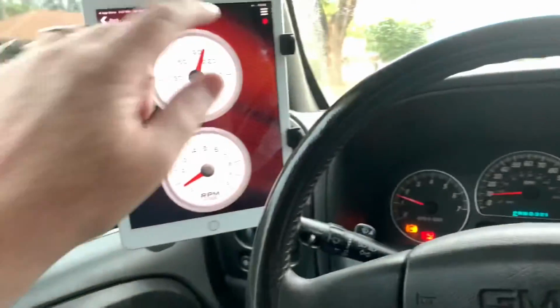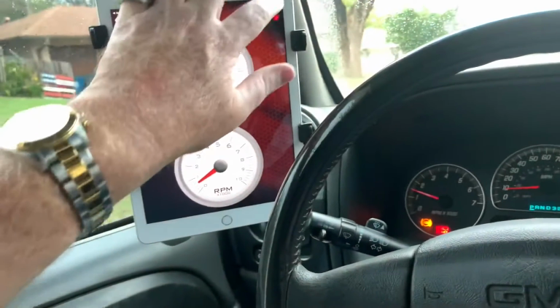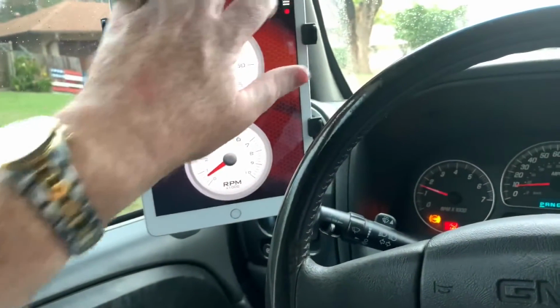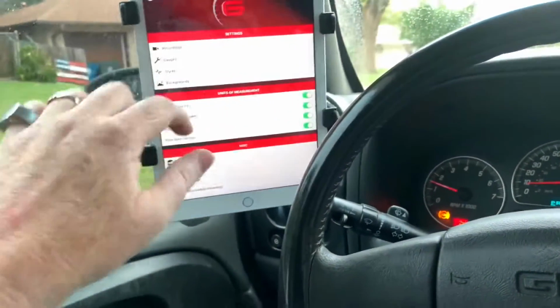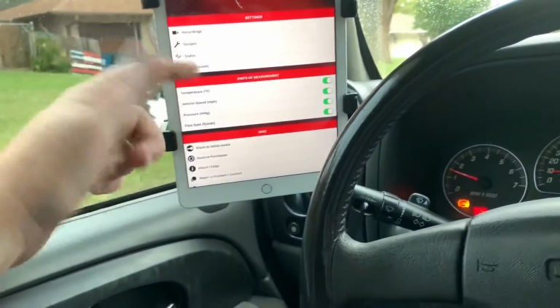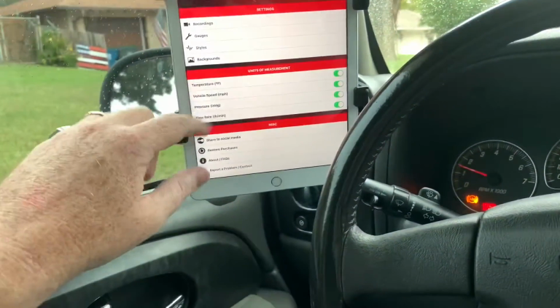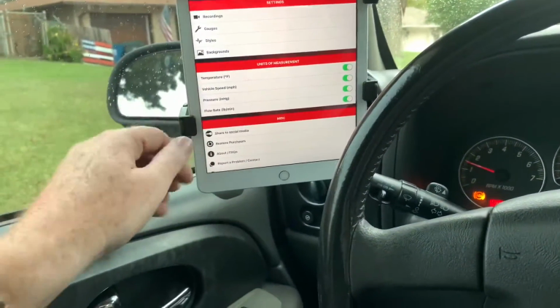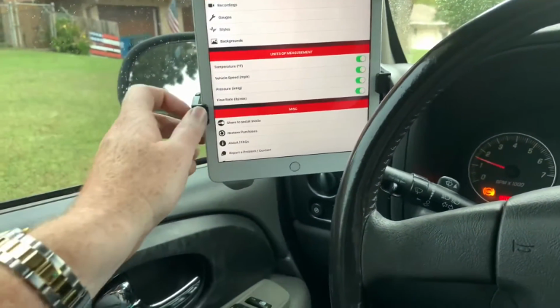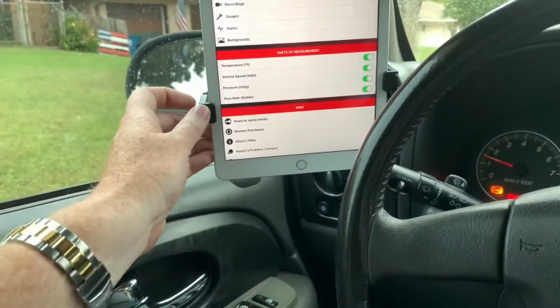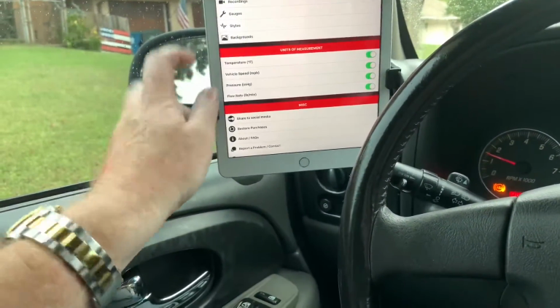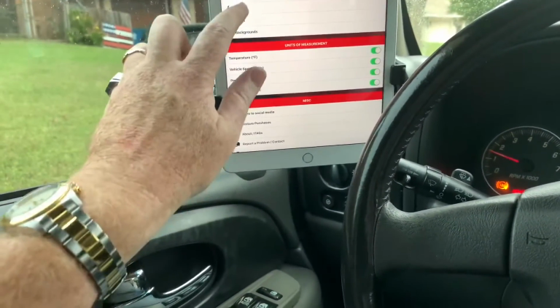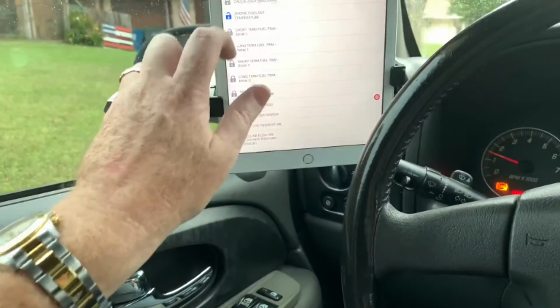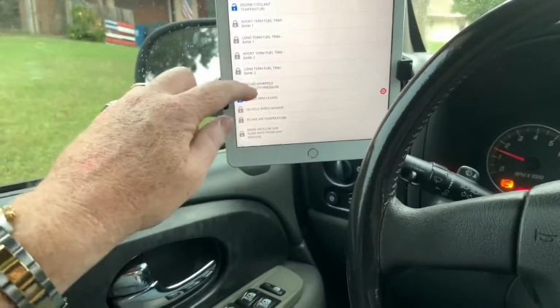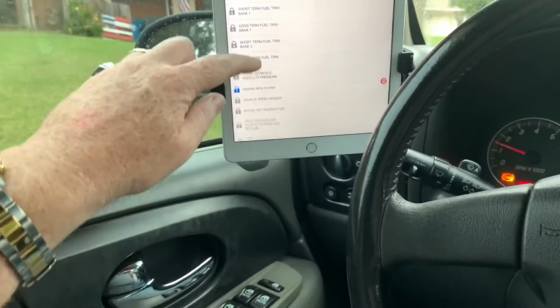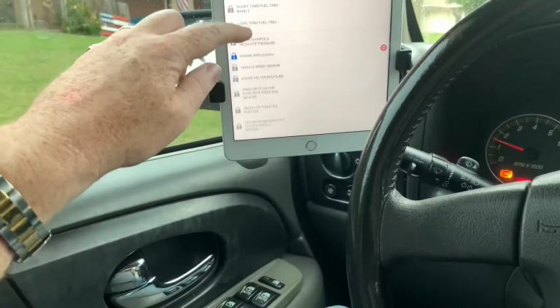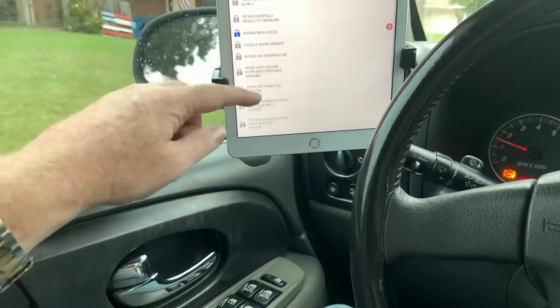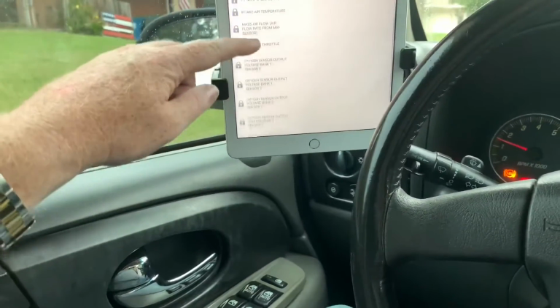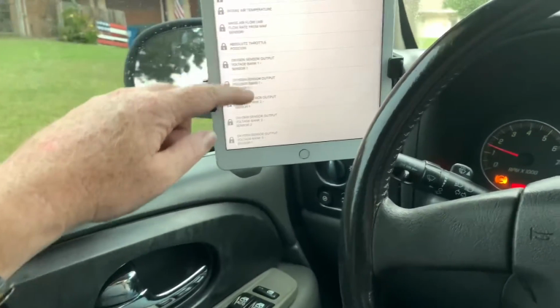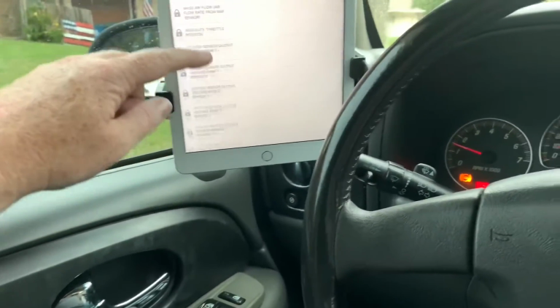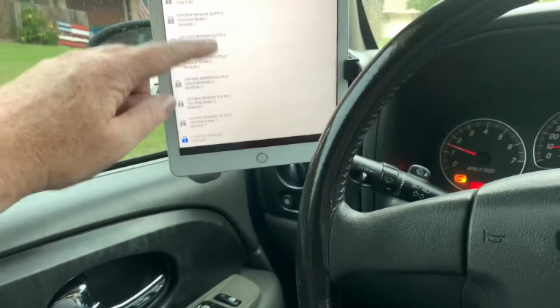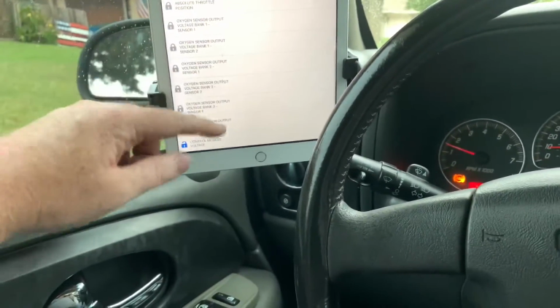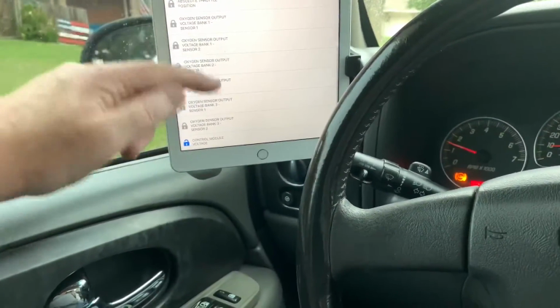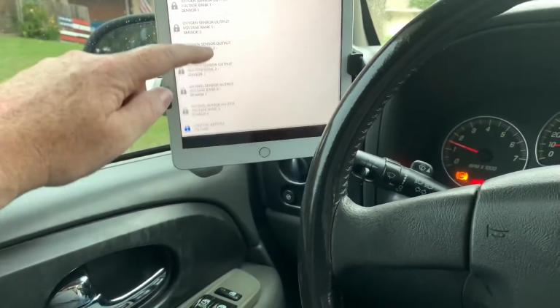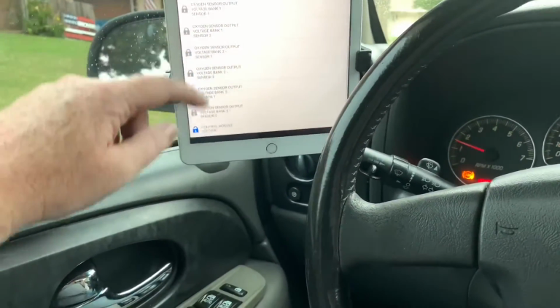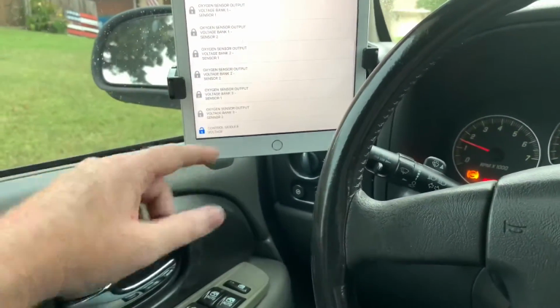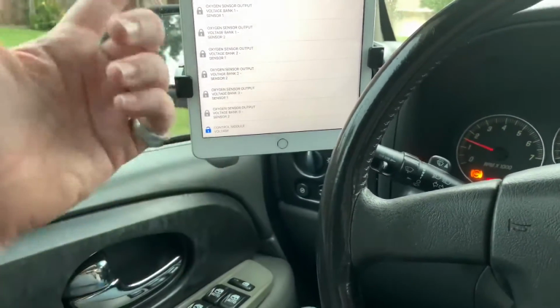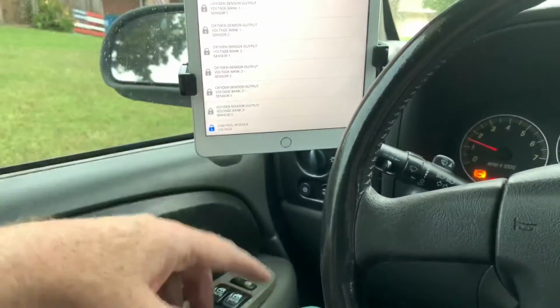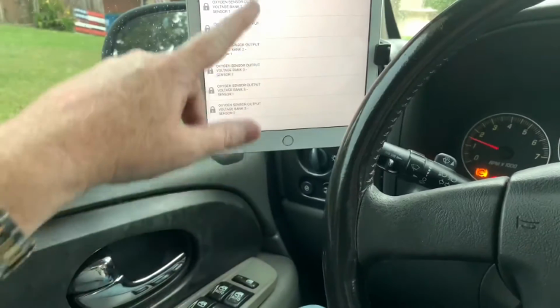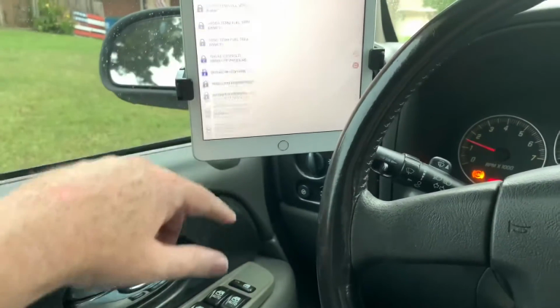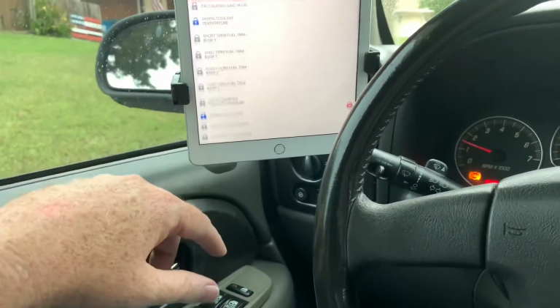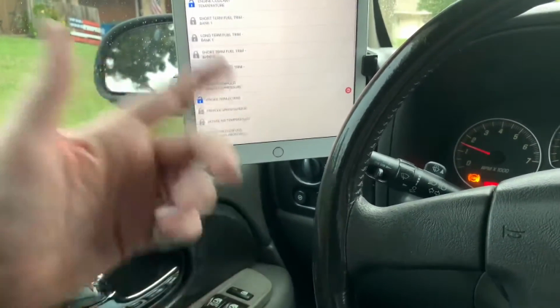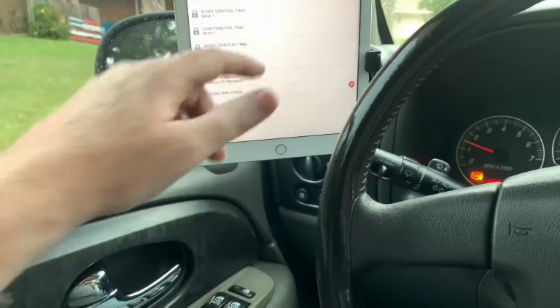When I accelerate, you can see the RPMs work. There's a multitude of gauges that you can select — all different types. Speed sensors, oxygen controls — all of this stuff is available.